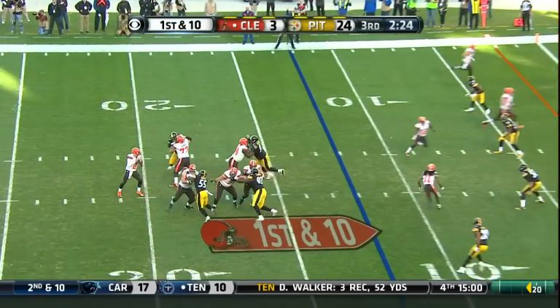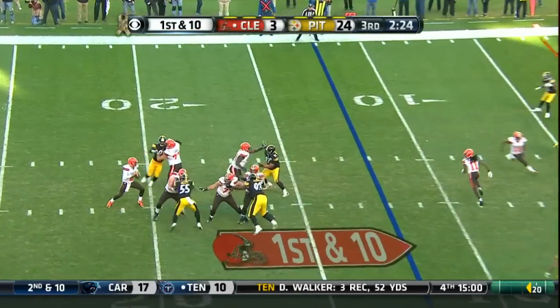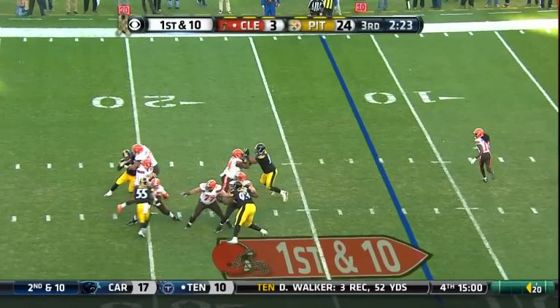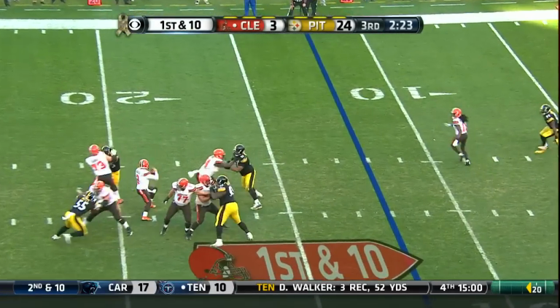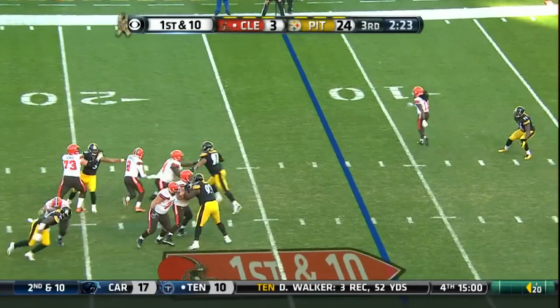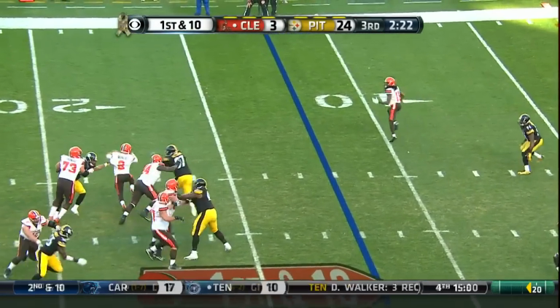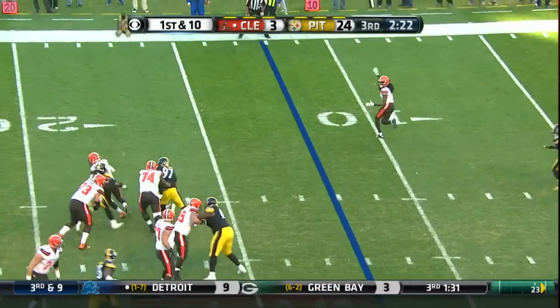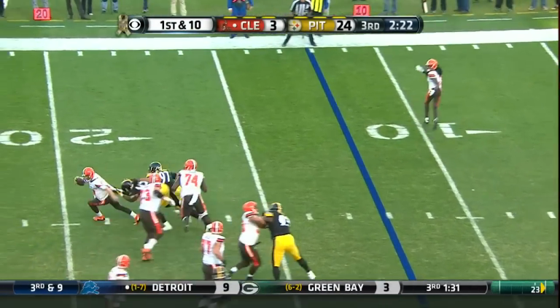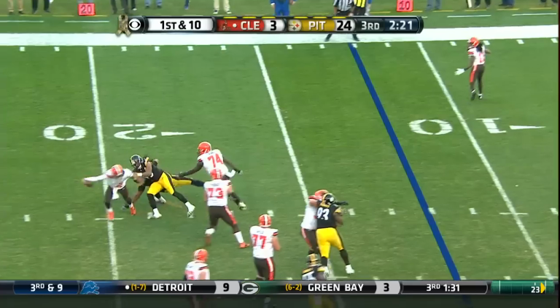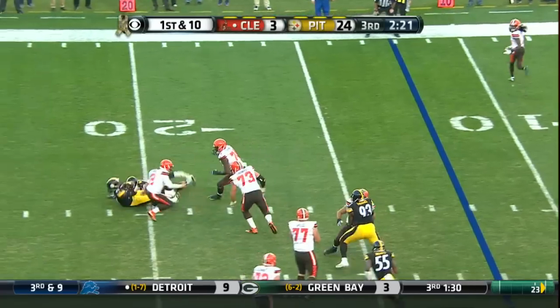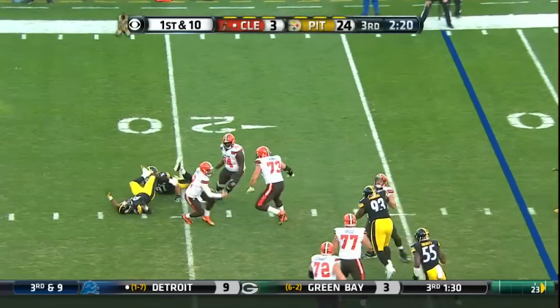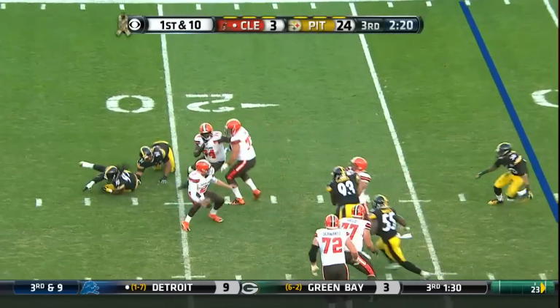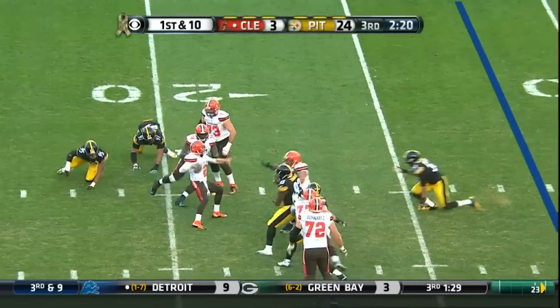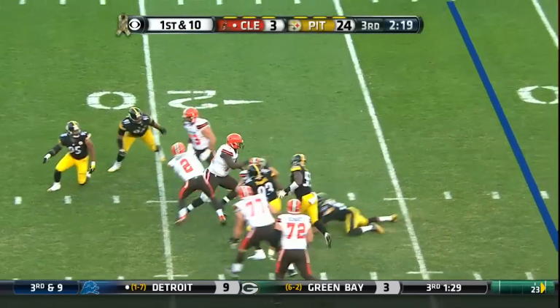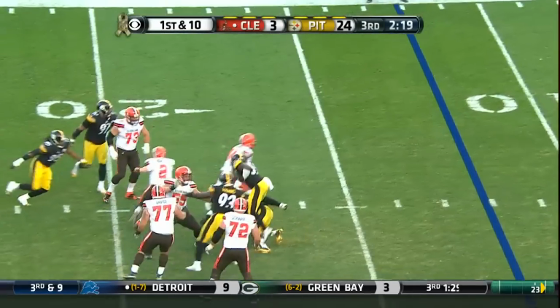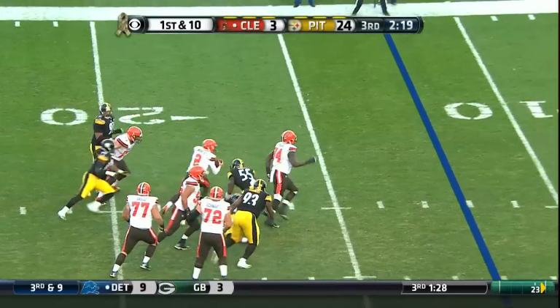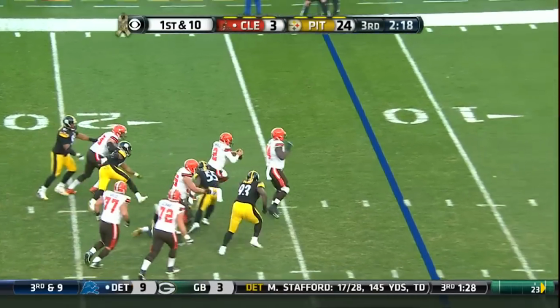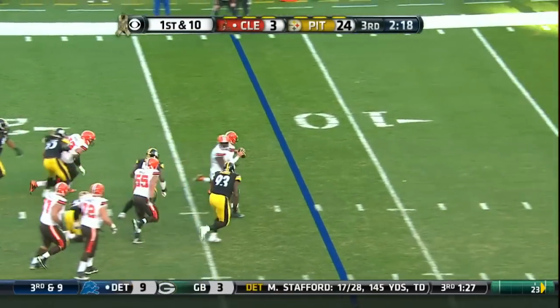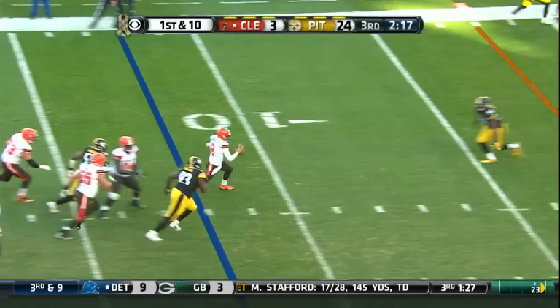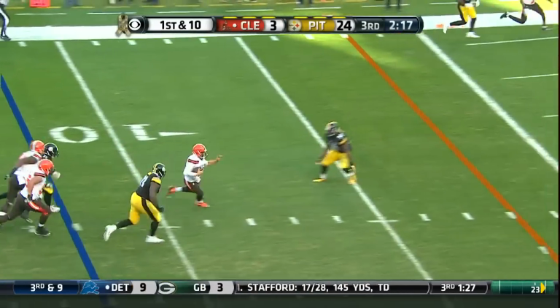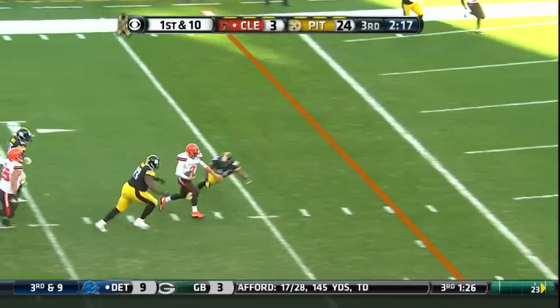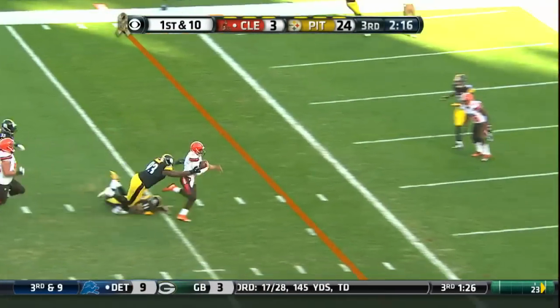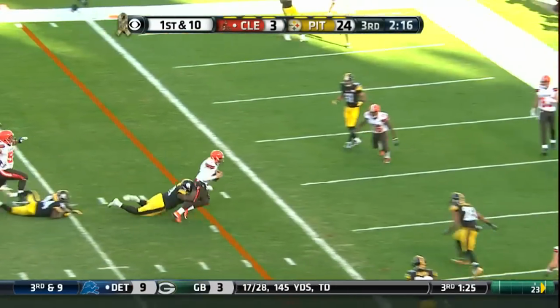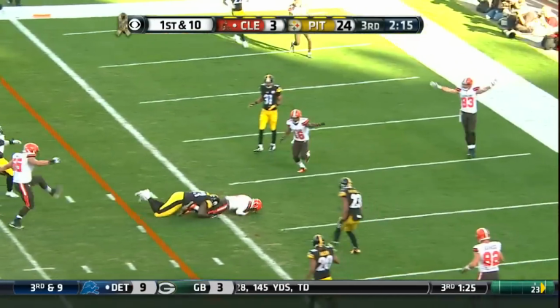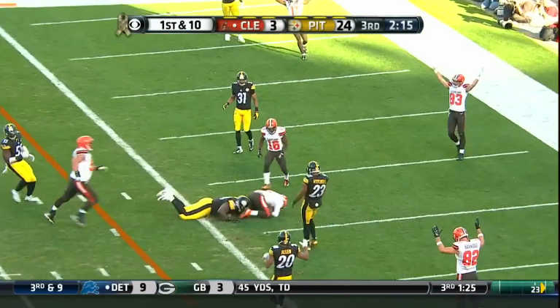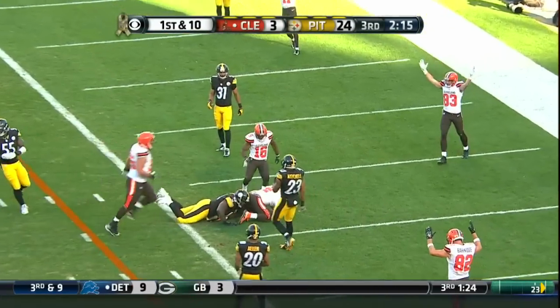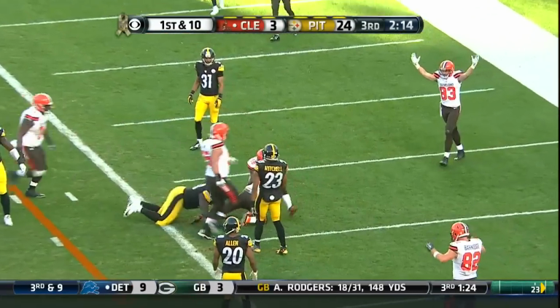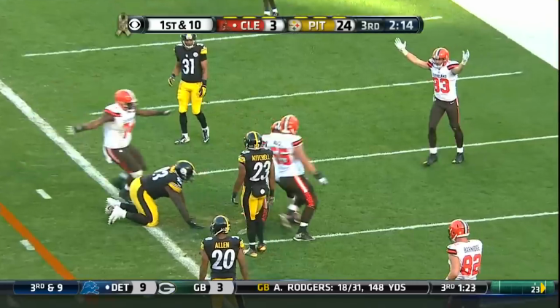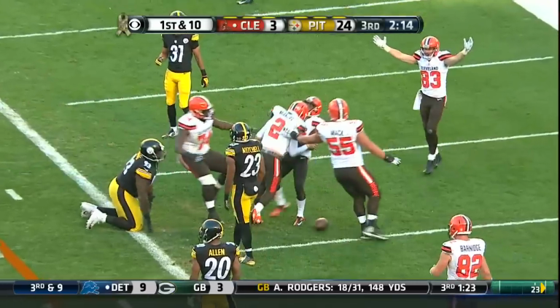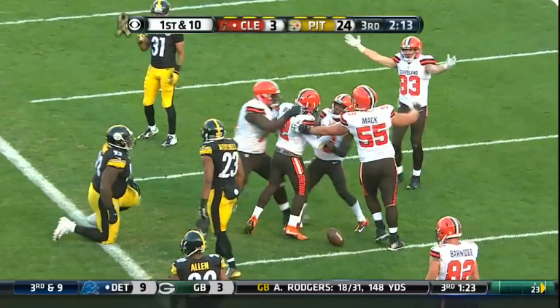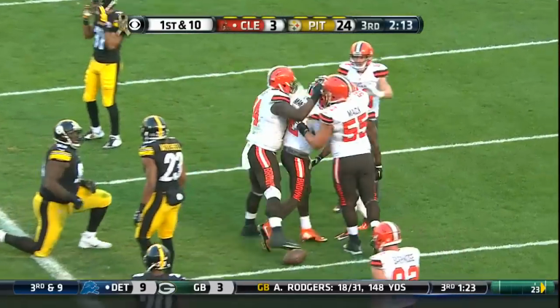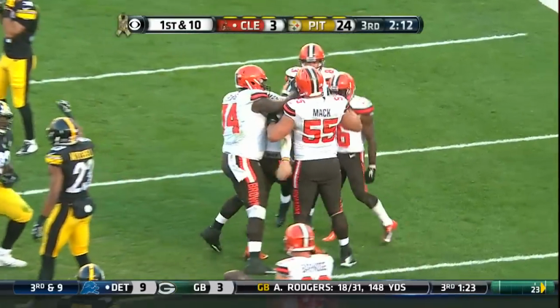Manziel in some trouble. Manziel gets out of it — Manziel pump and run. Johnny Manziel — touchdown! What a highlight from Johnny Football.